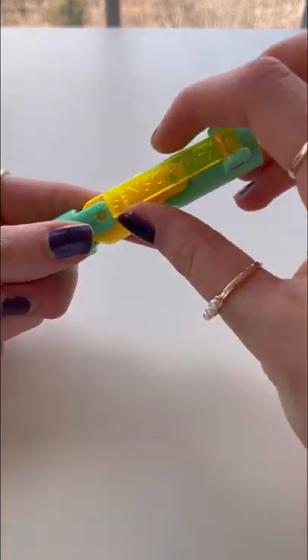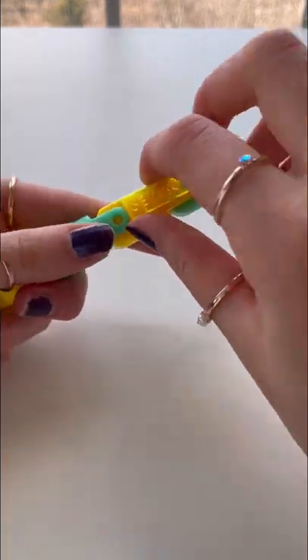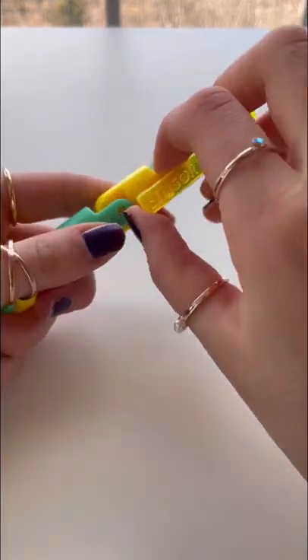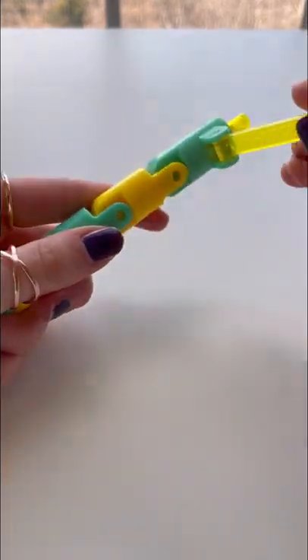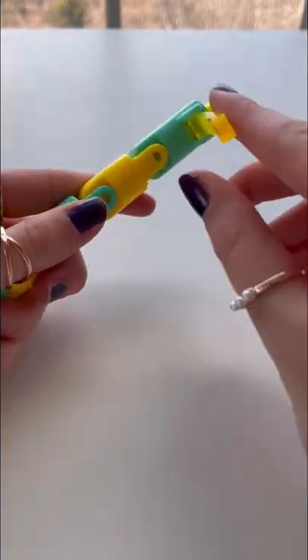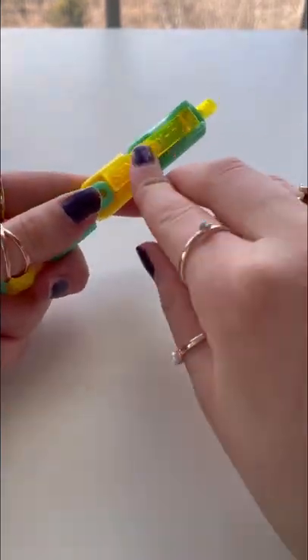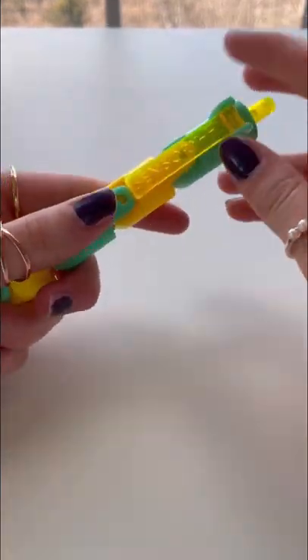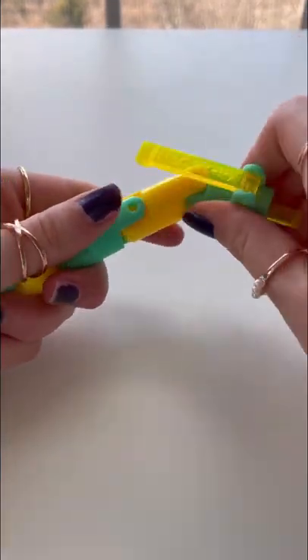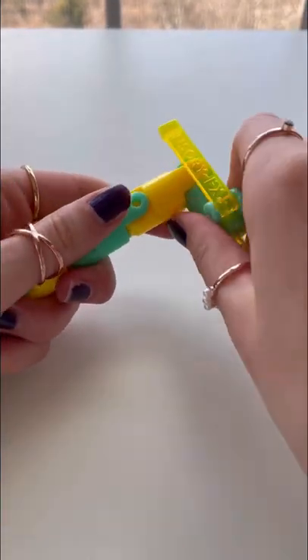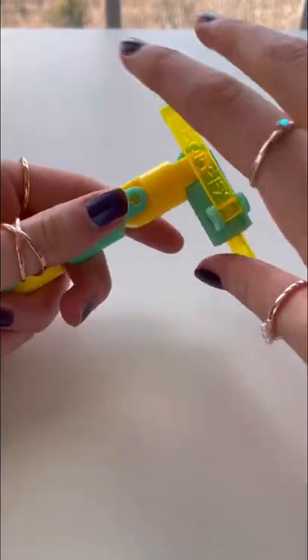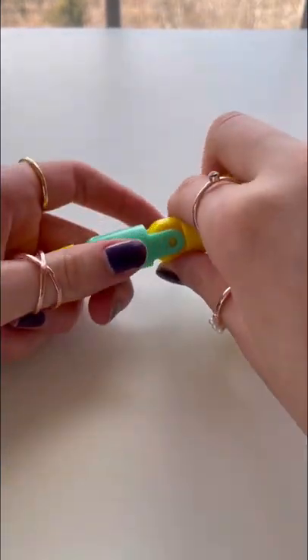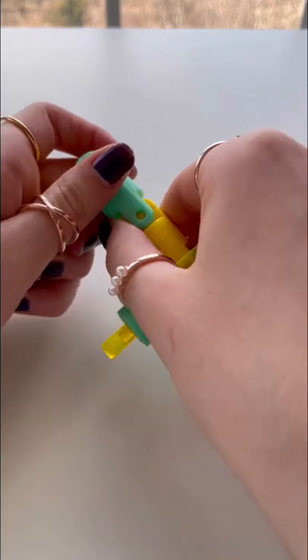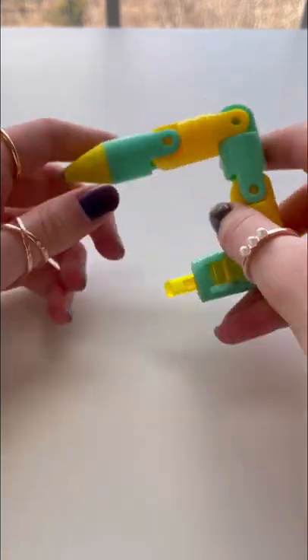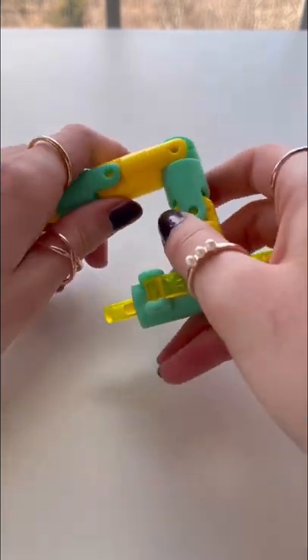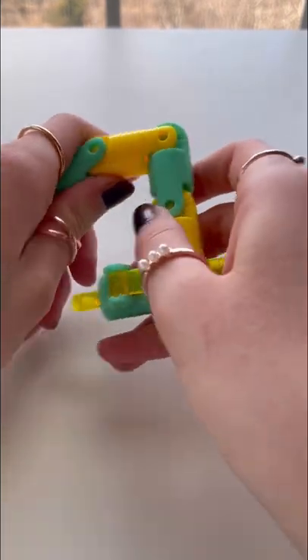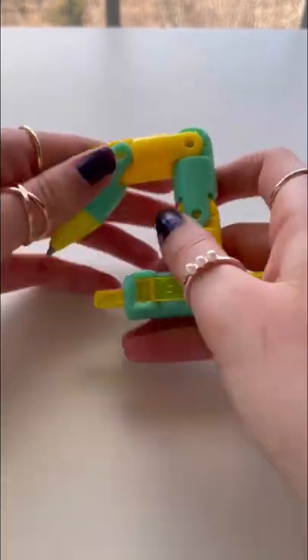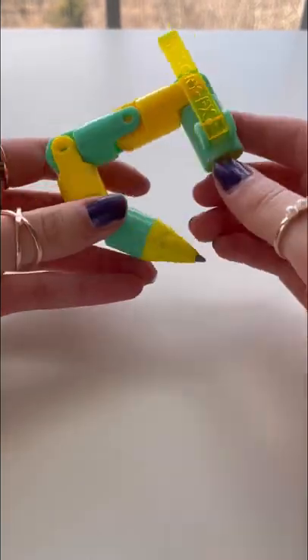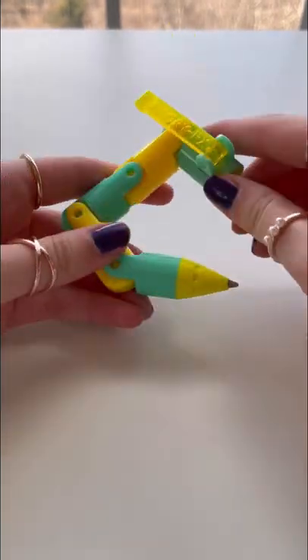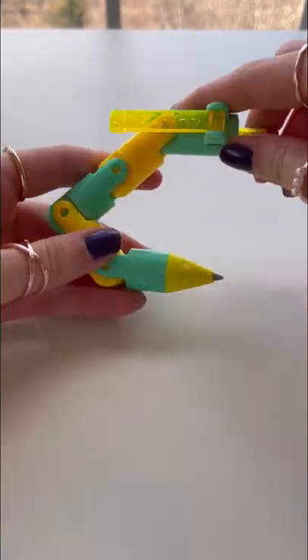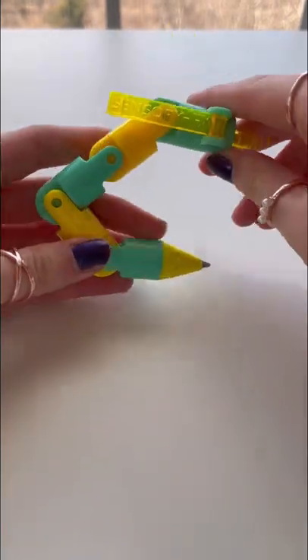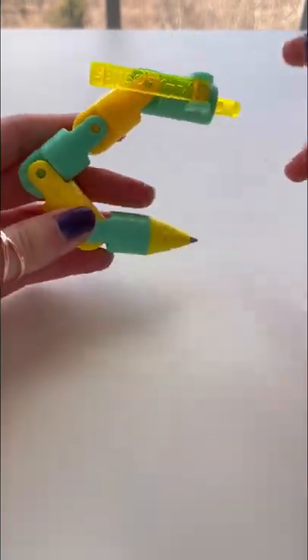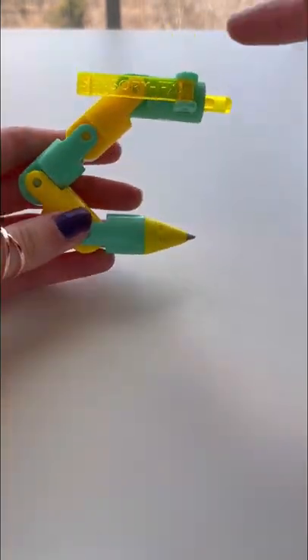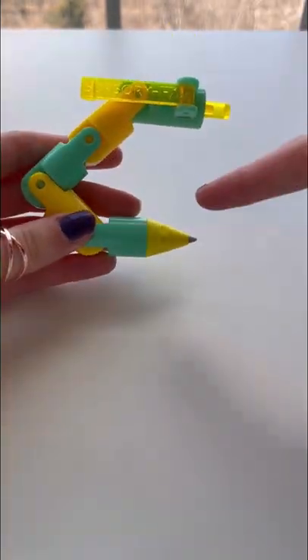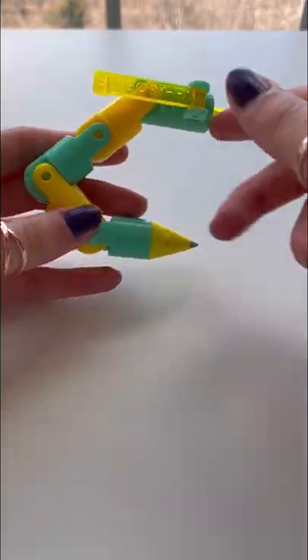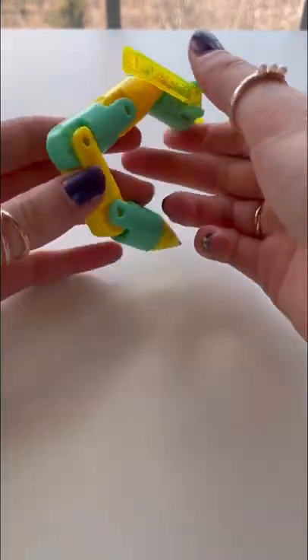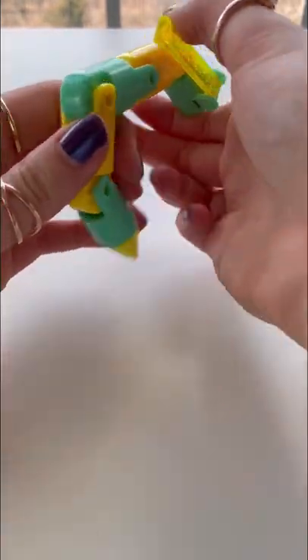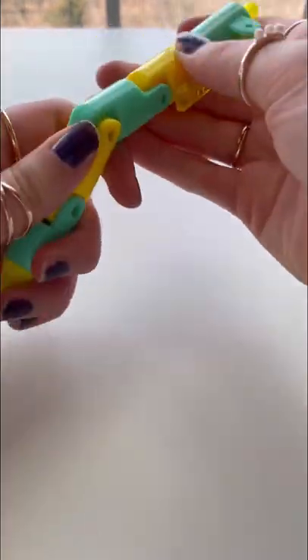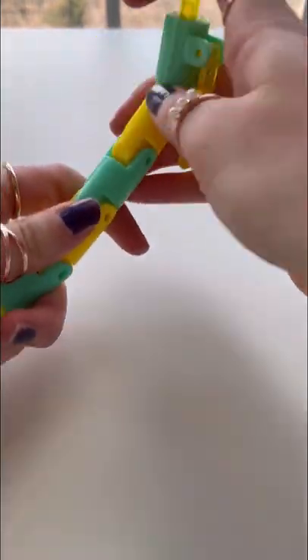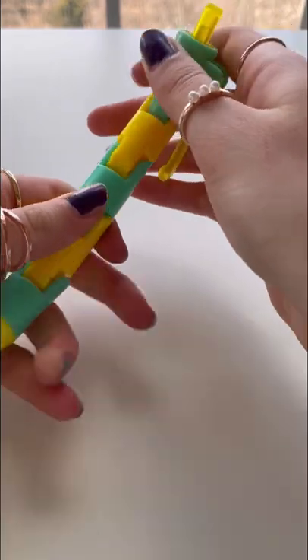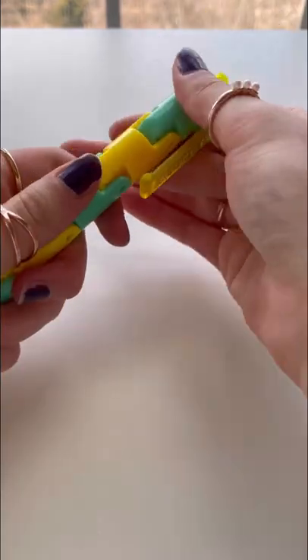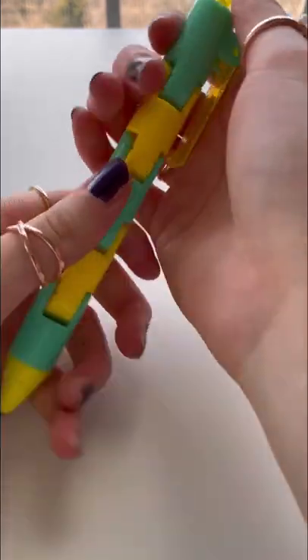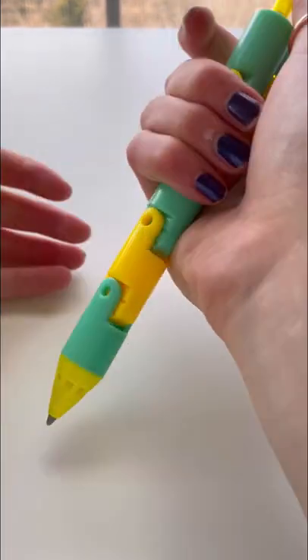Sensory FX. There's so many things you can do with this. Look at it — it's a C. Hopefully that's not what you get on your next test. Super satisfying.